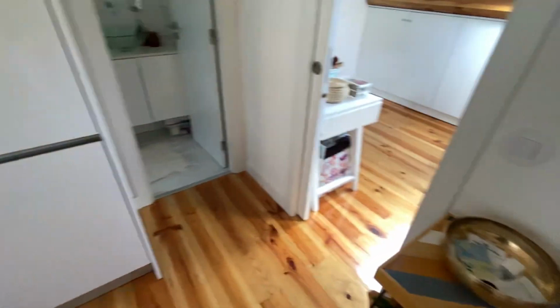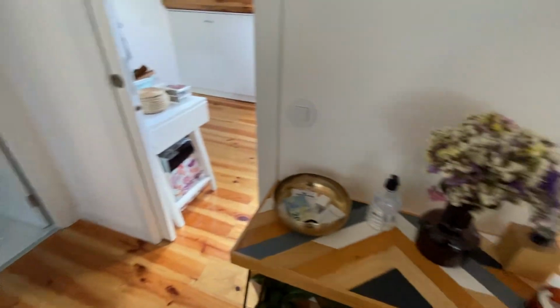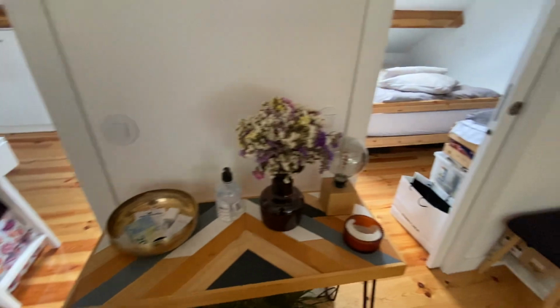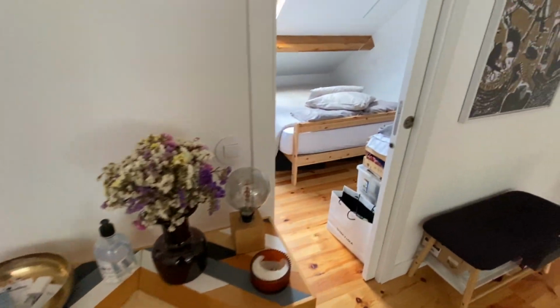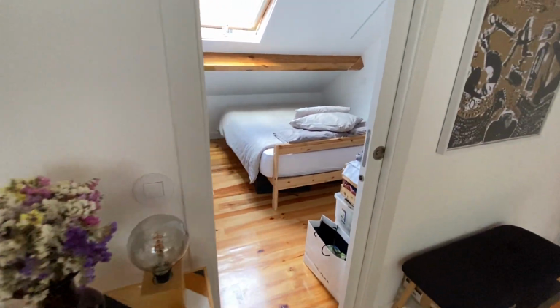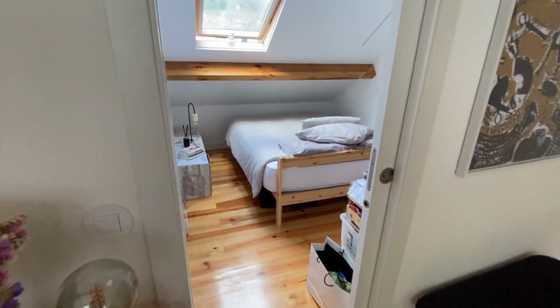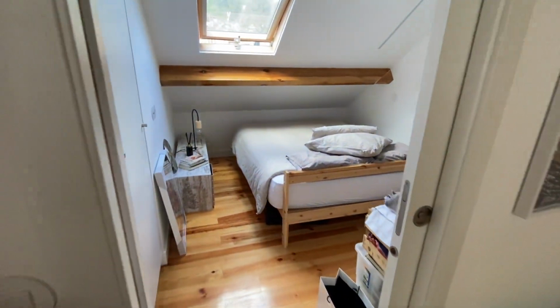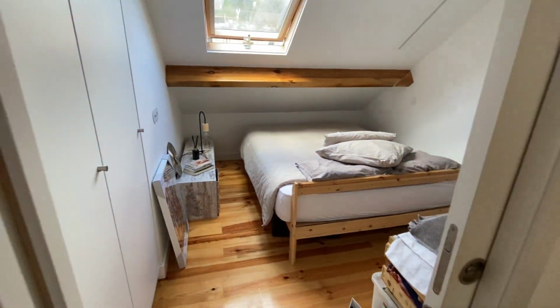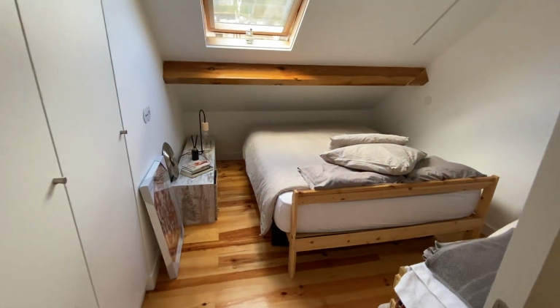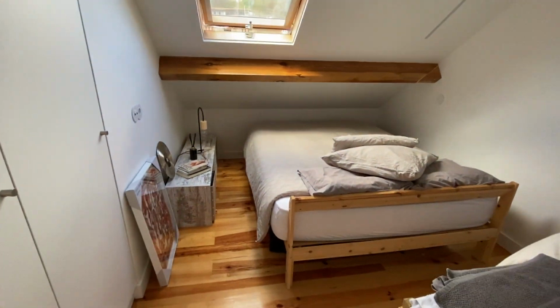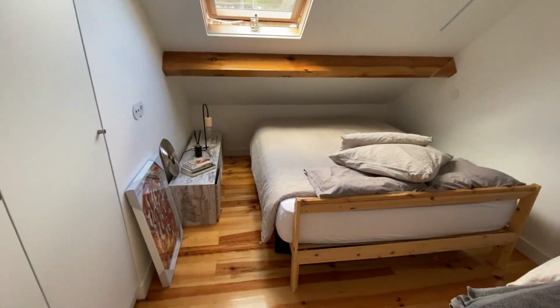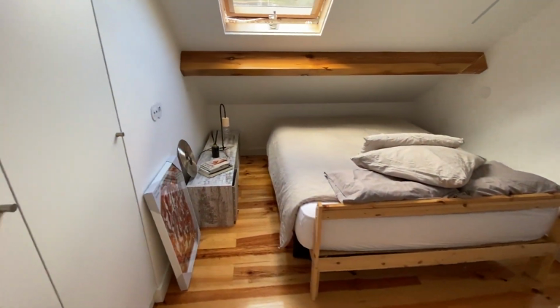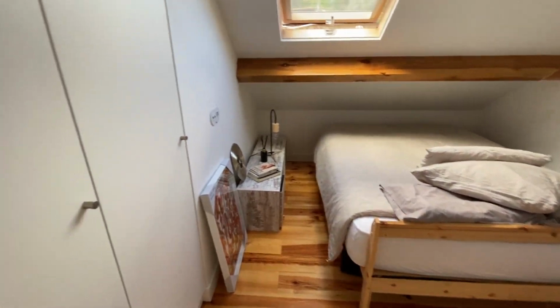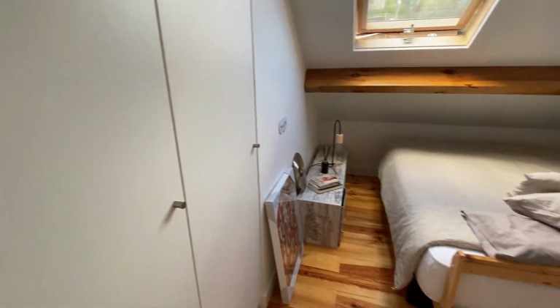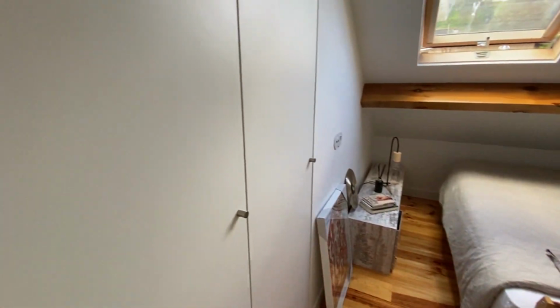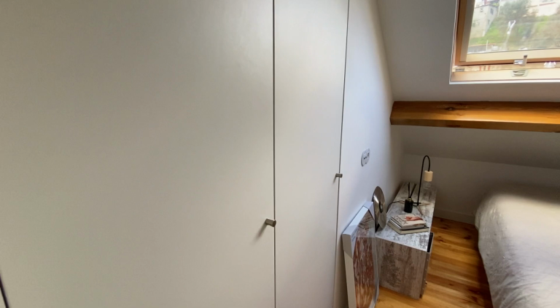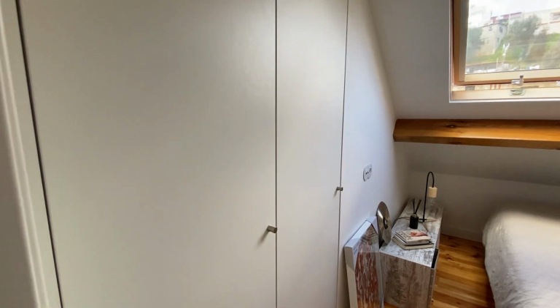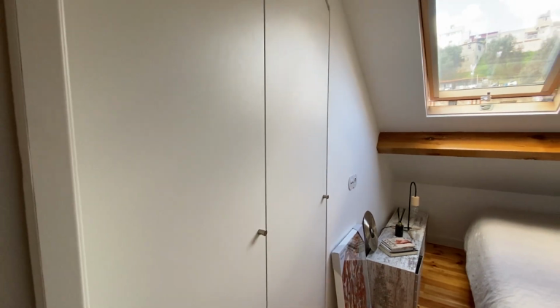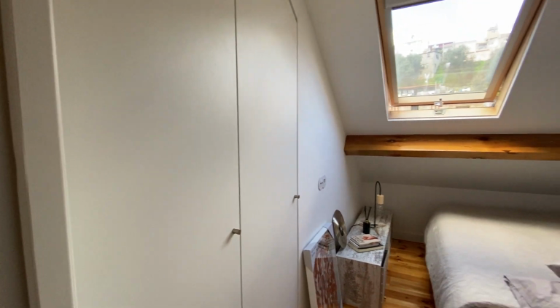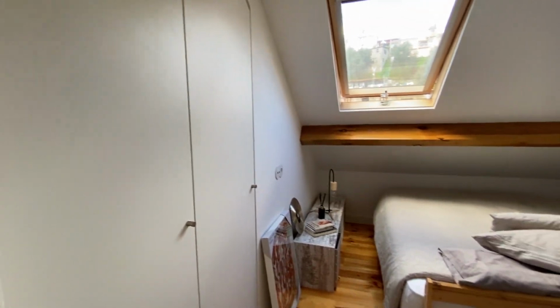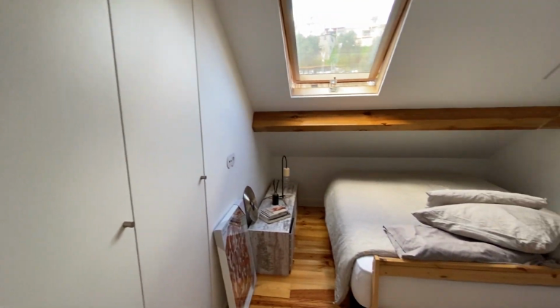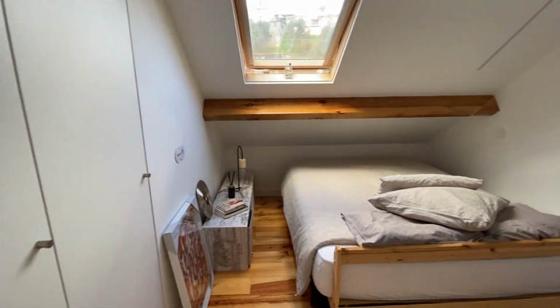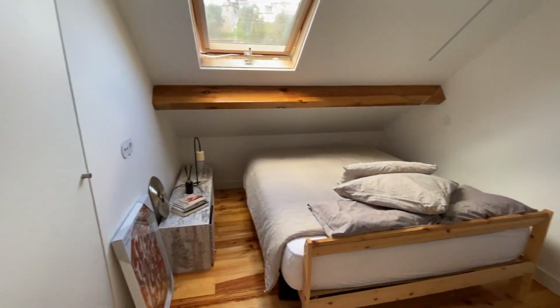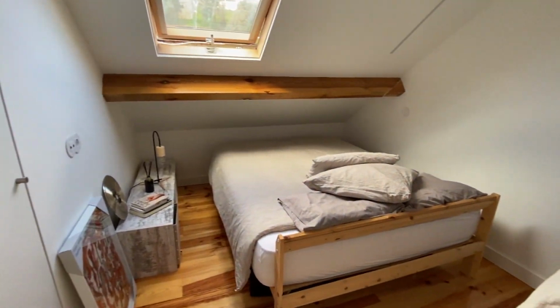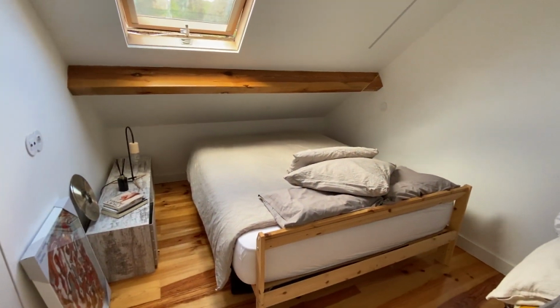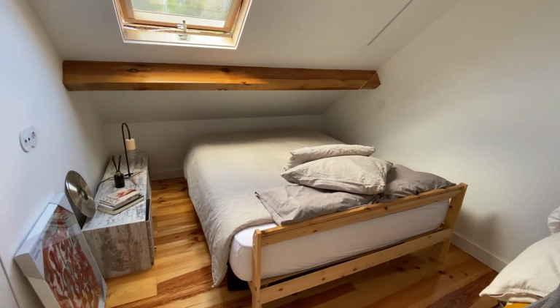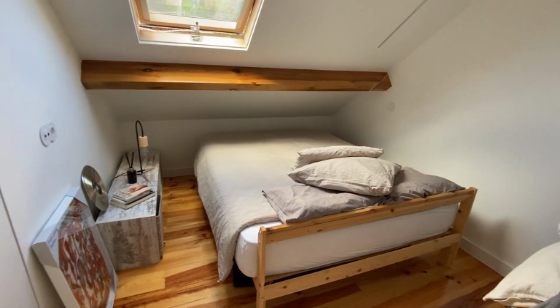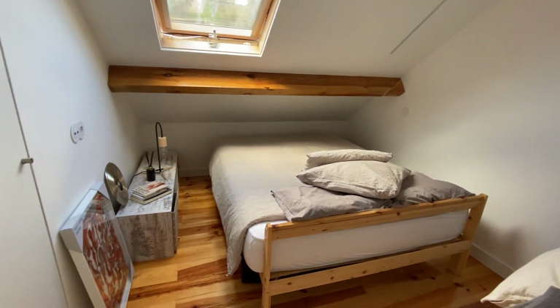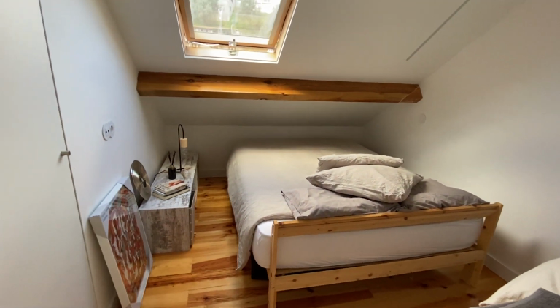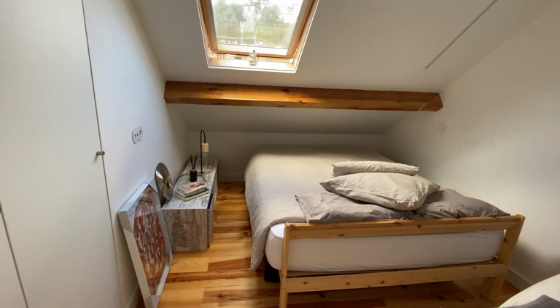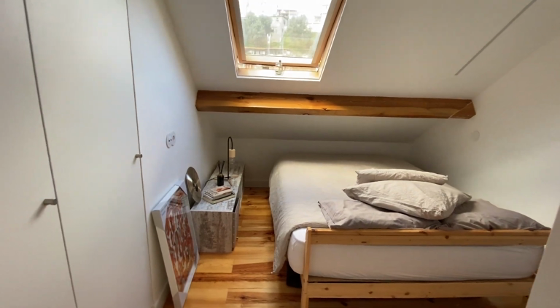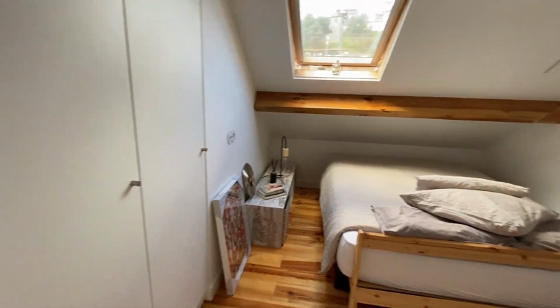And here is bedroom number one. We have a double bed and a wardrobe here. This is our bedroom number one.